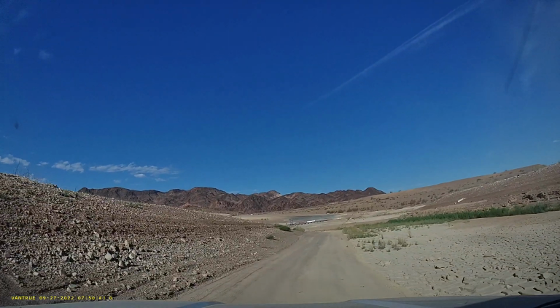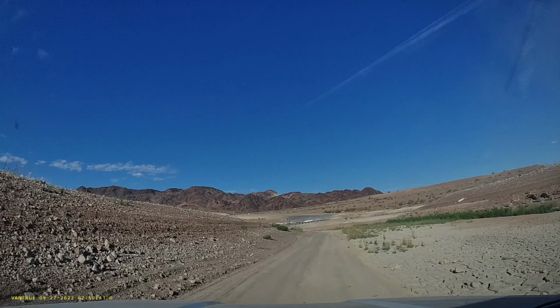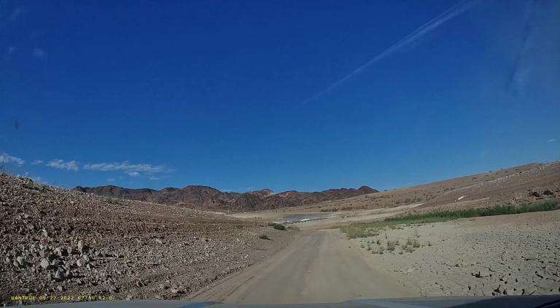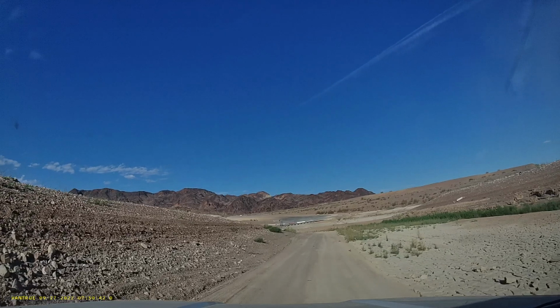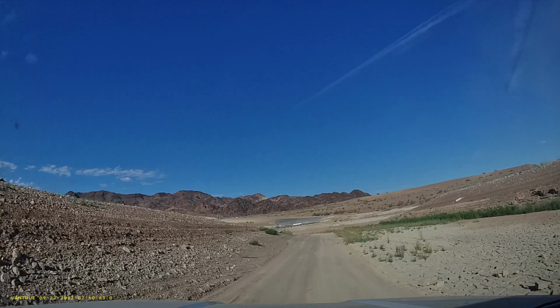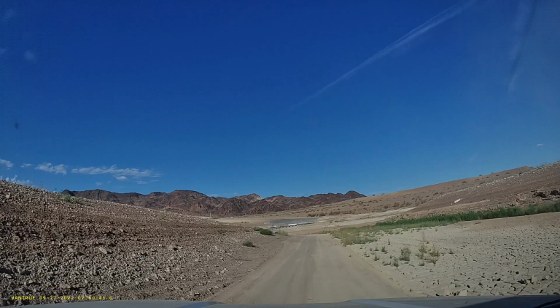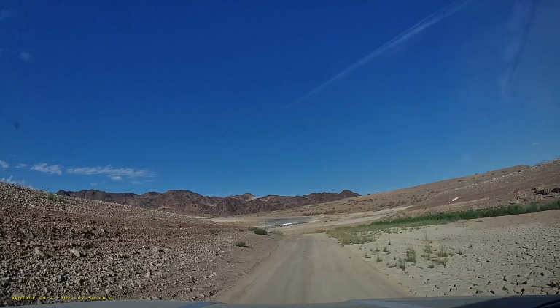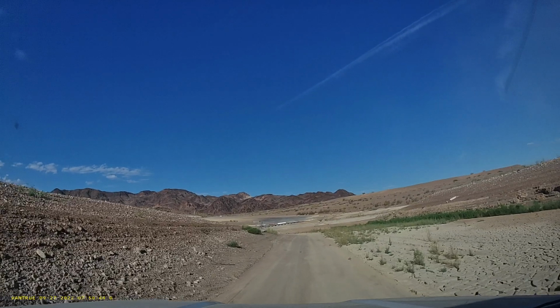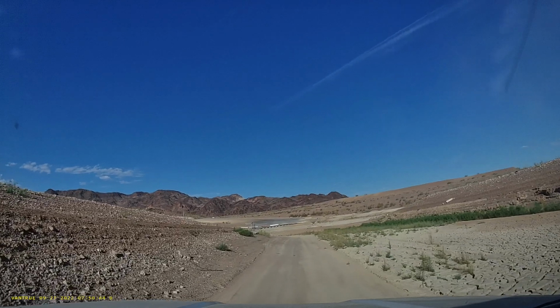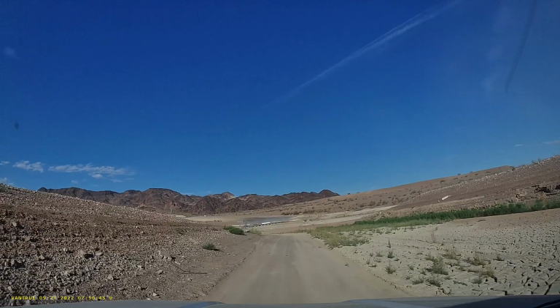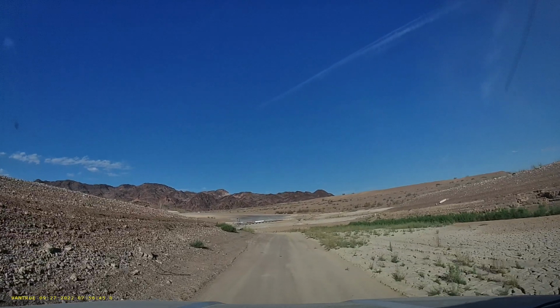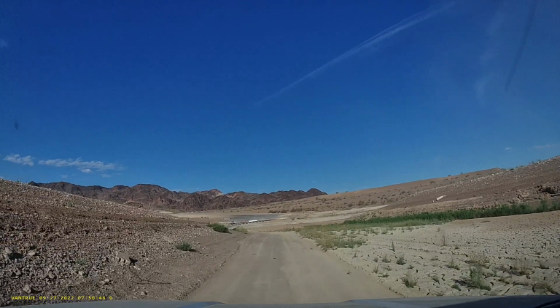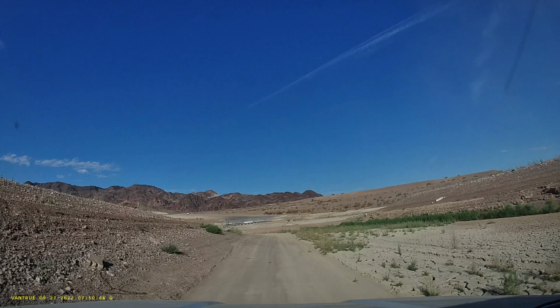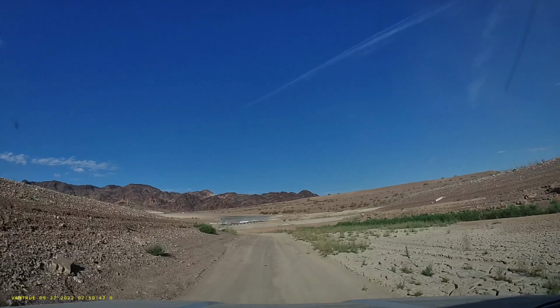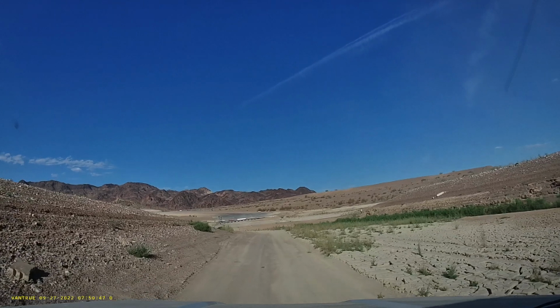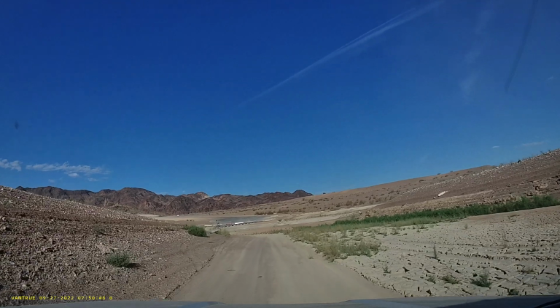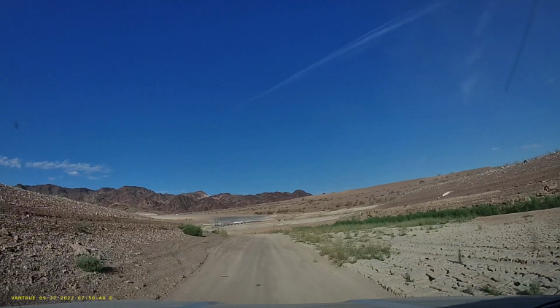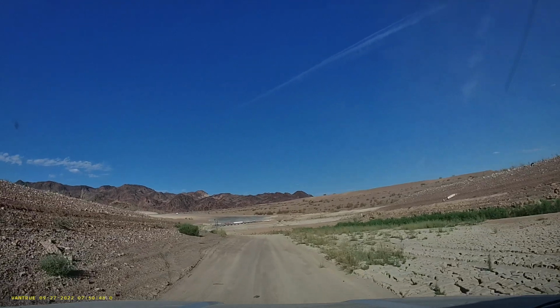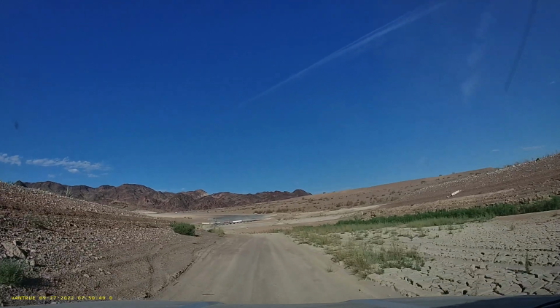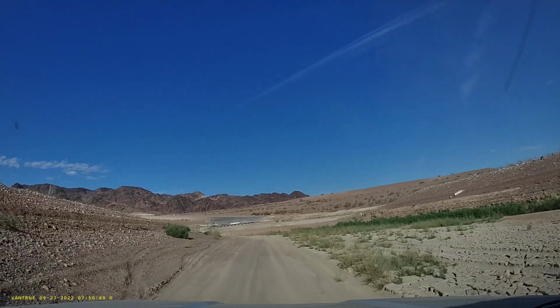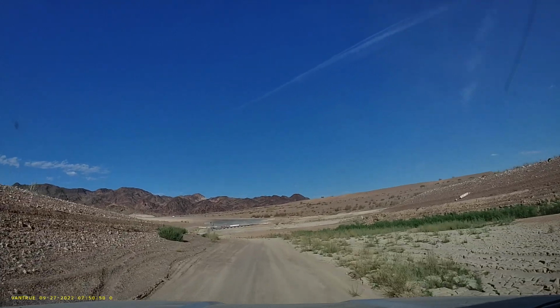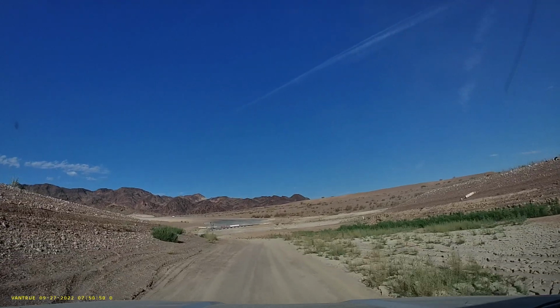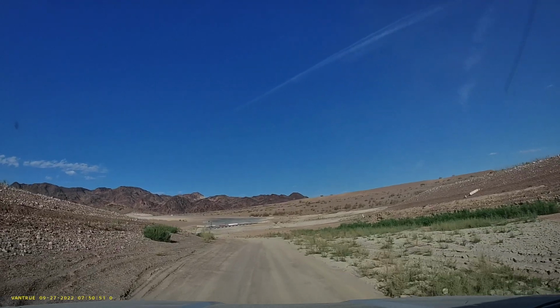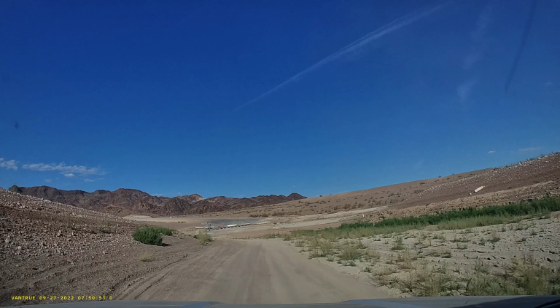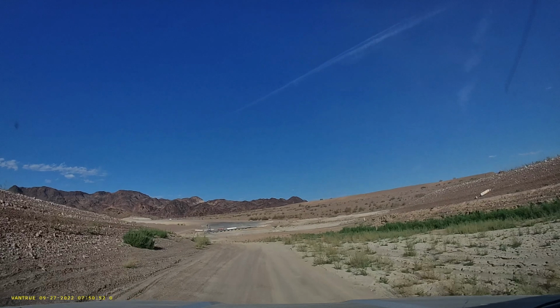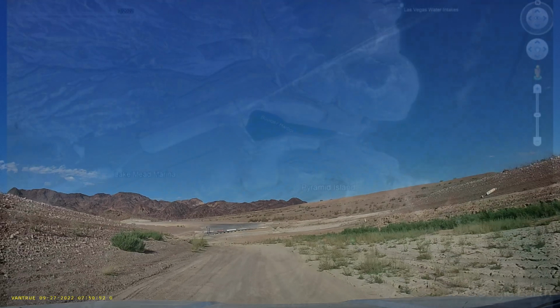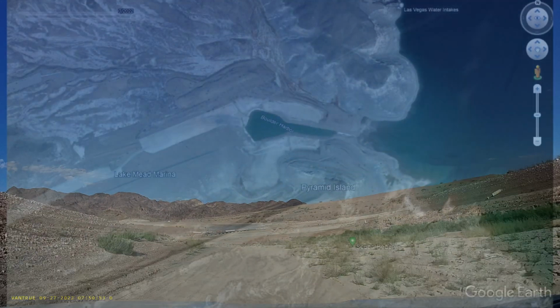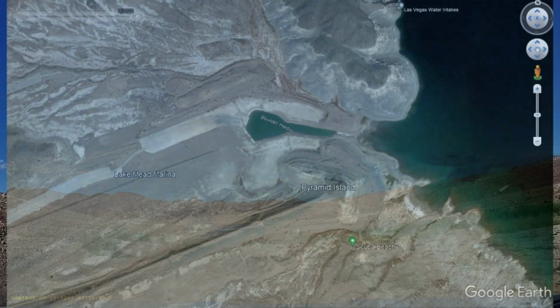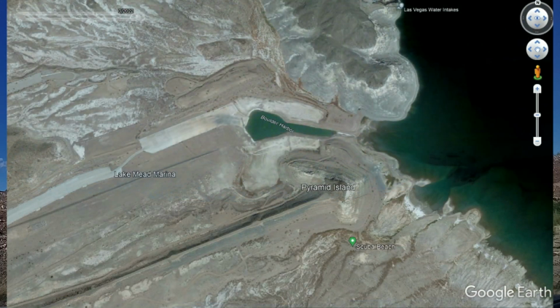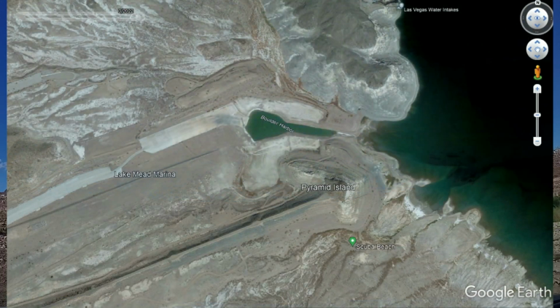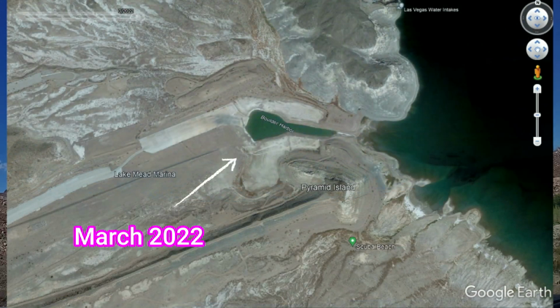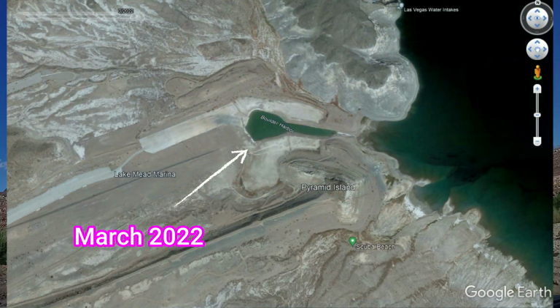All of this ravine here should be underwater way back there. A lady told us she was swimming in this area right here, going towards the launch ramp, in March of this year.